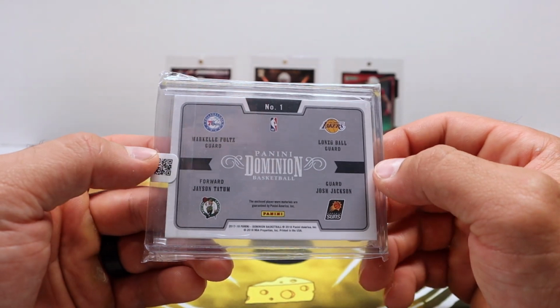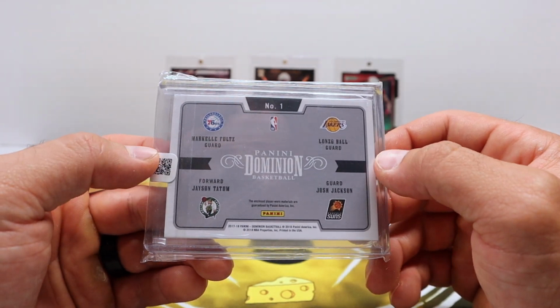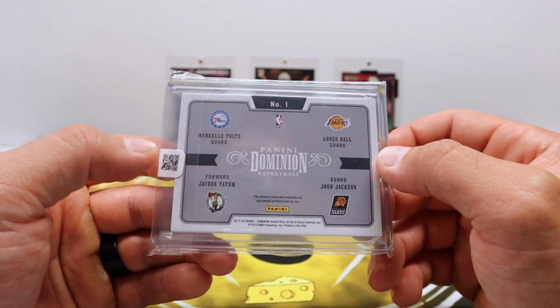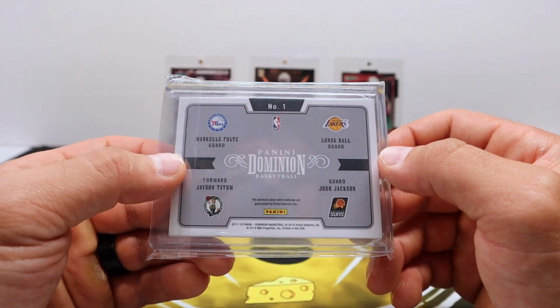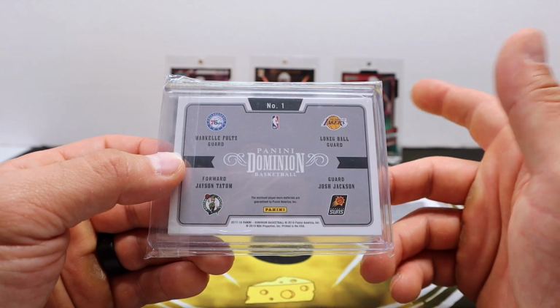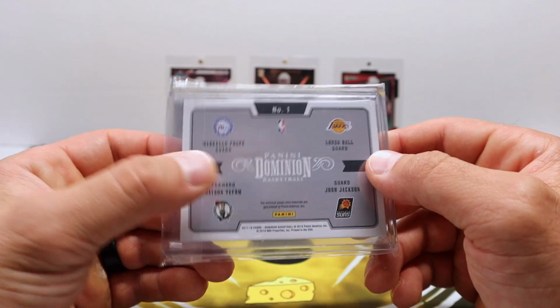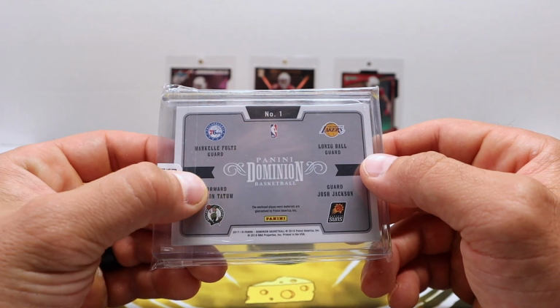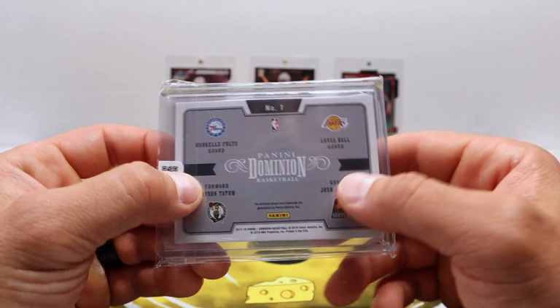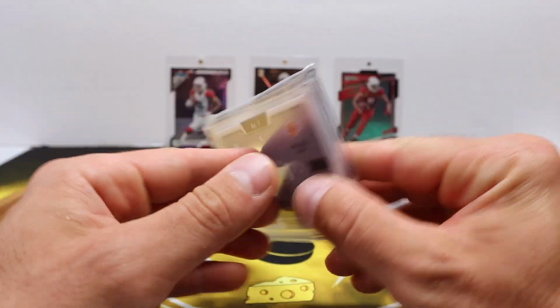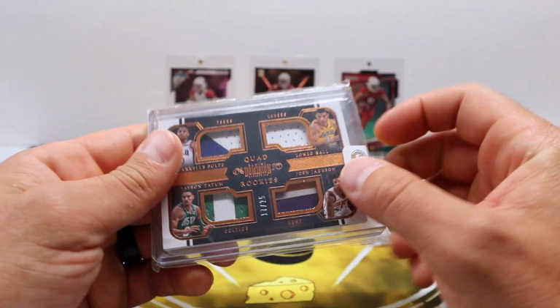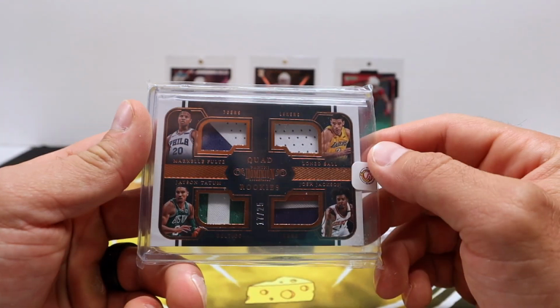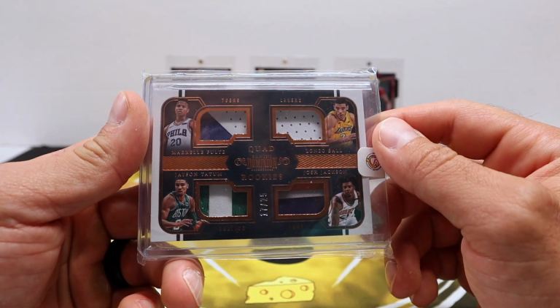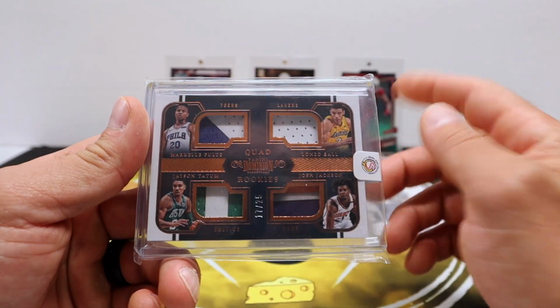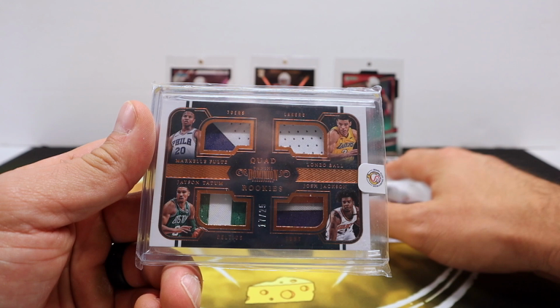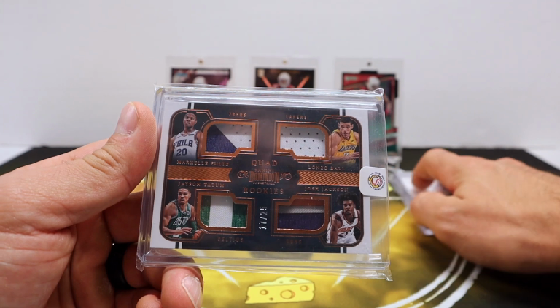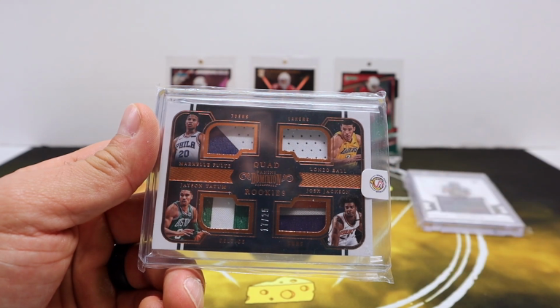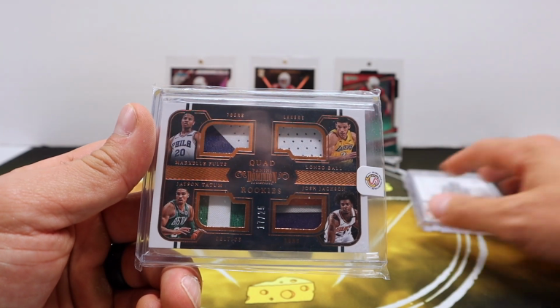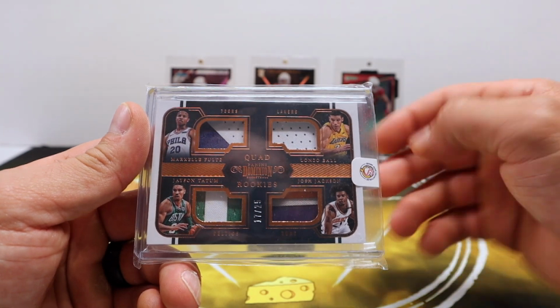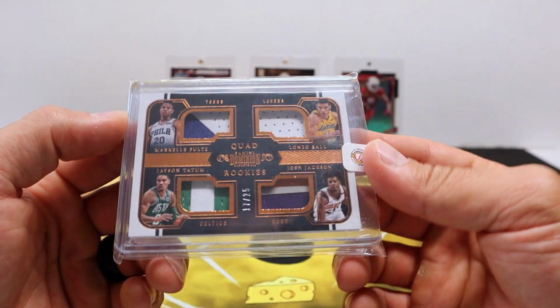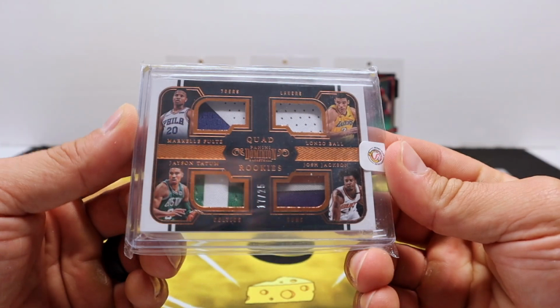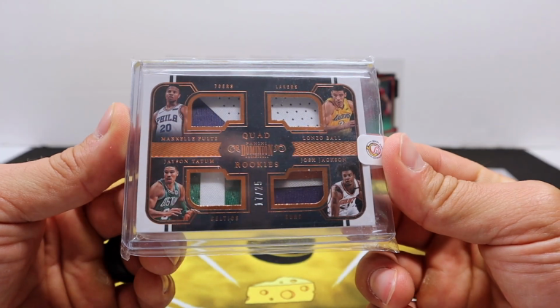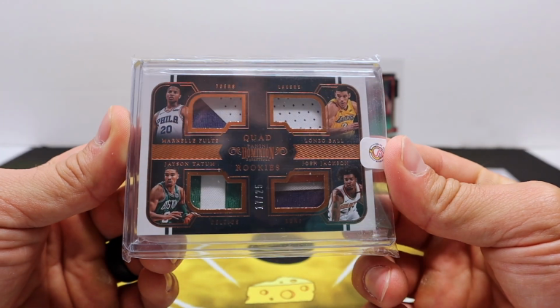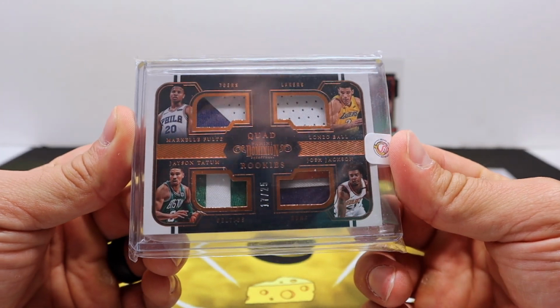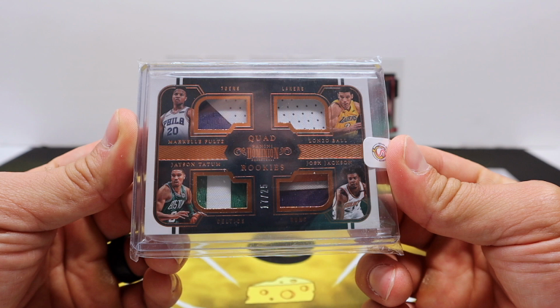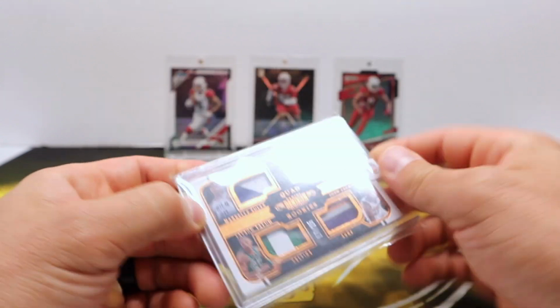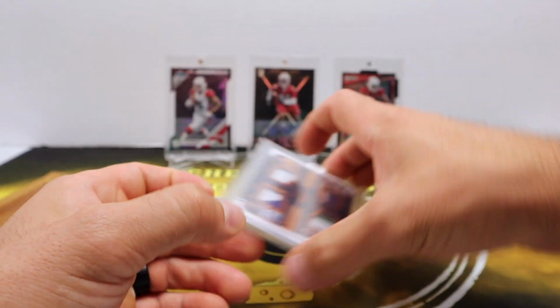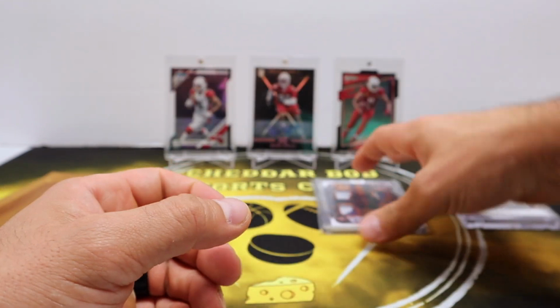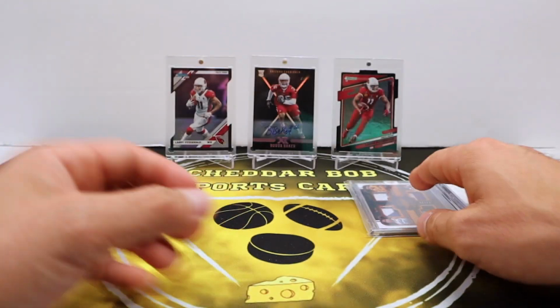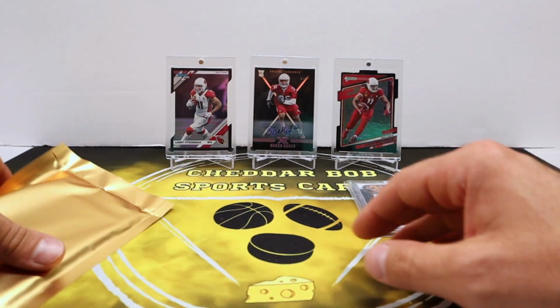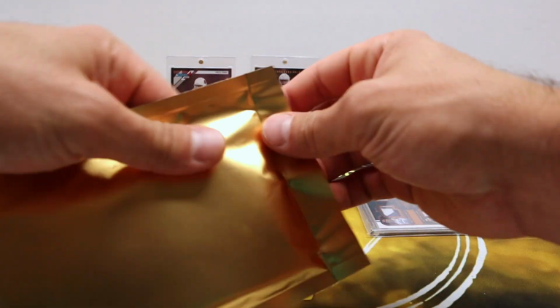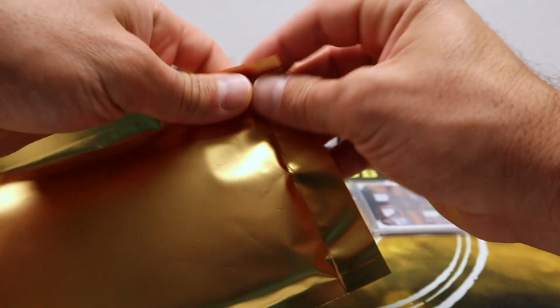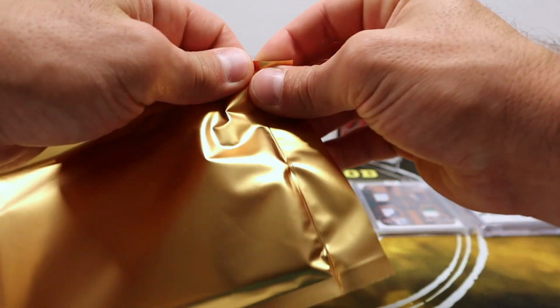Pretty neat. It's kind of funny — I got the Tatum in the other run too. I remember that one, the Tatum plate. So sweet looking quad patch. Very nice.